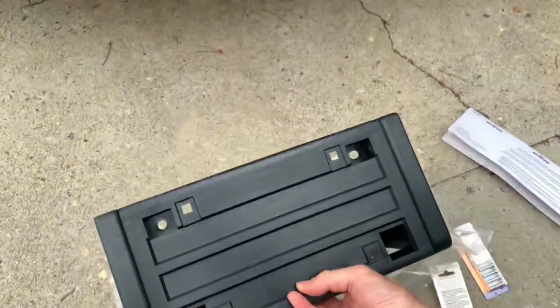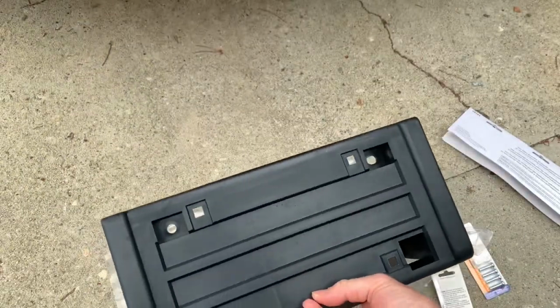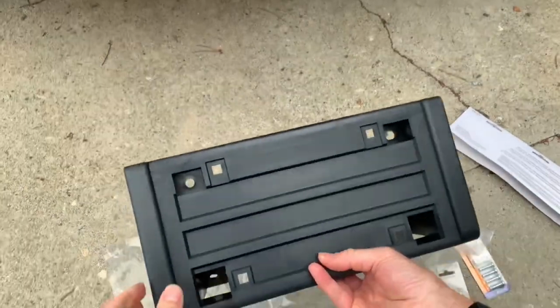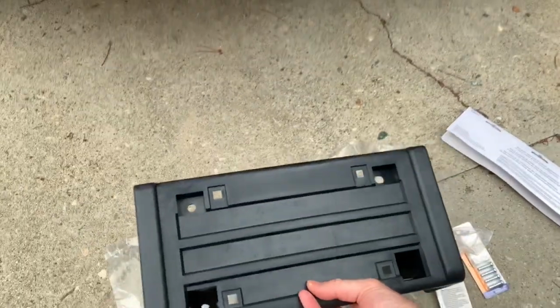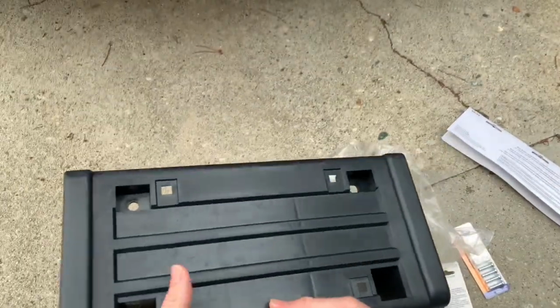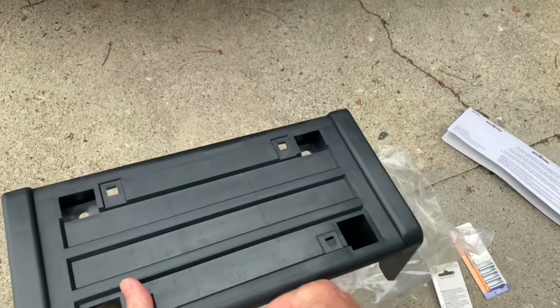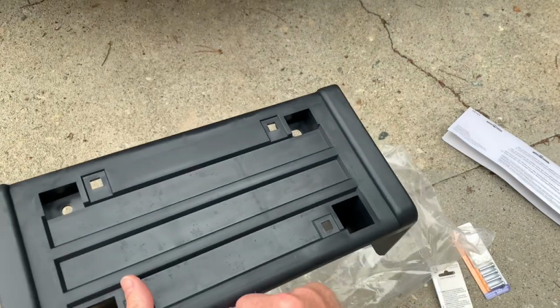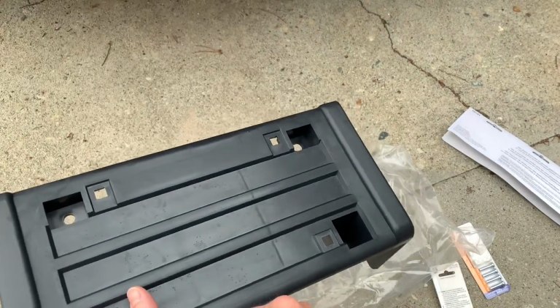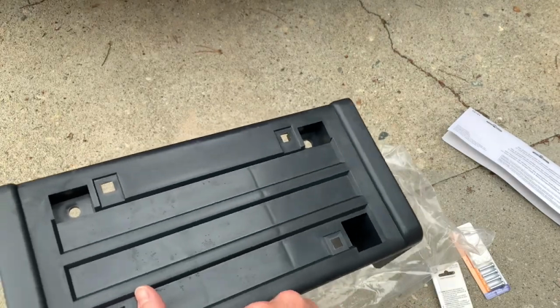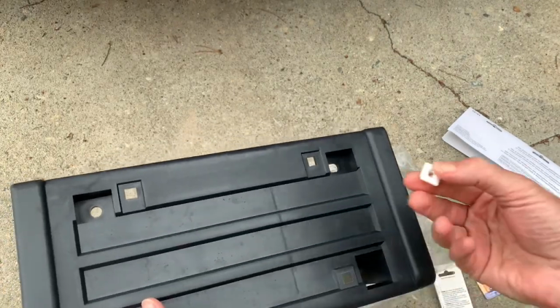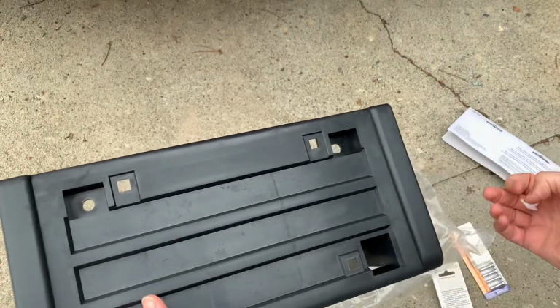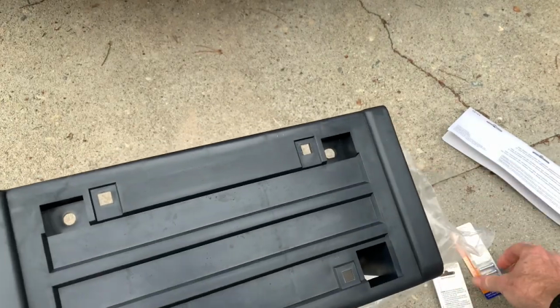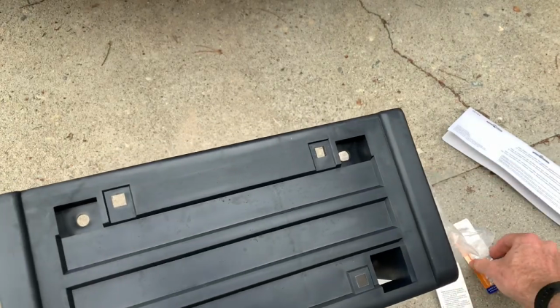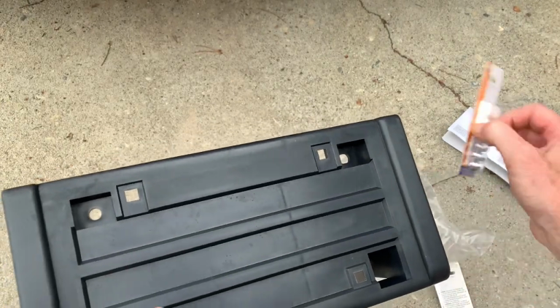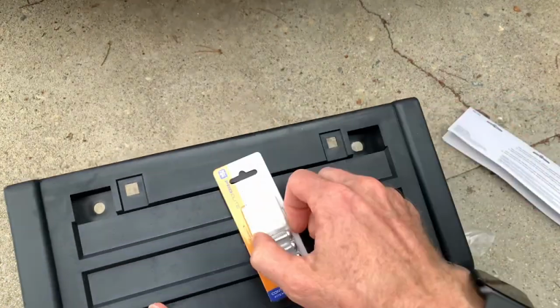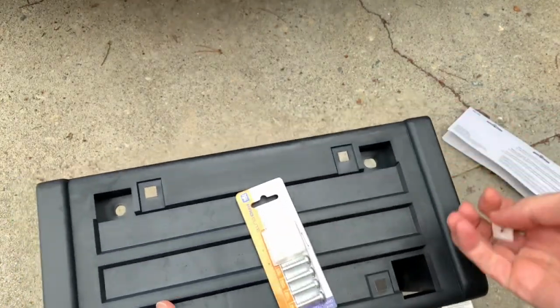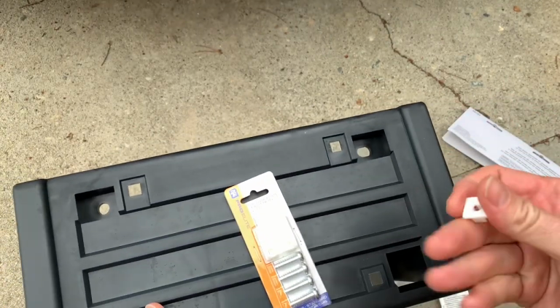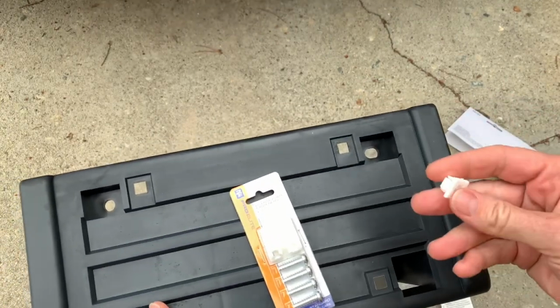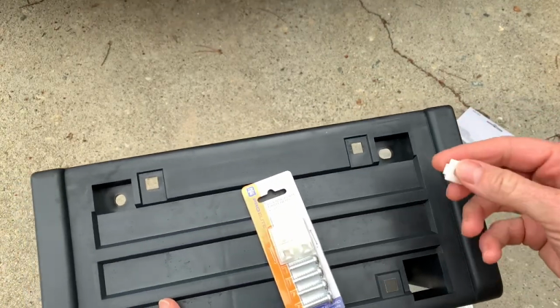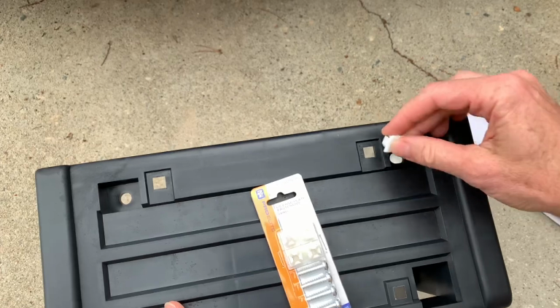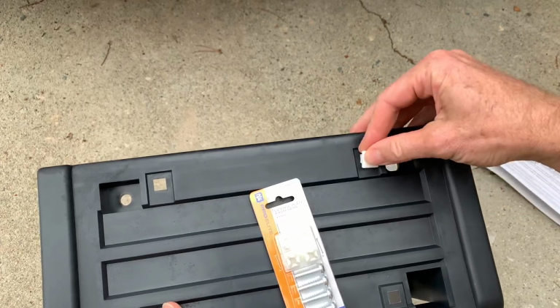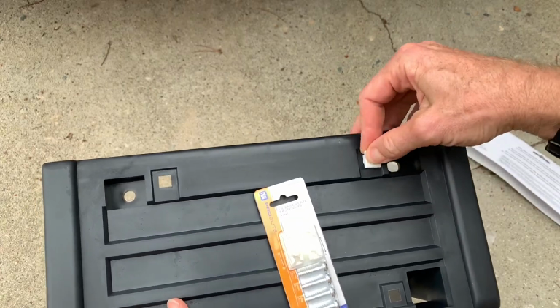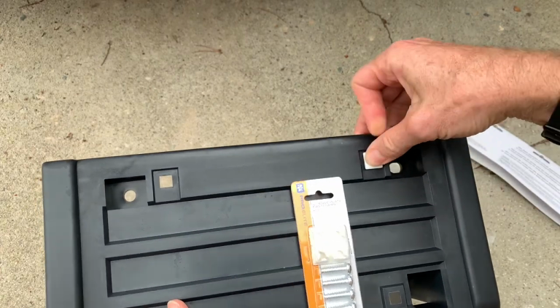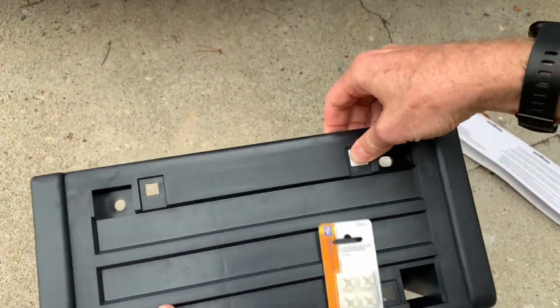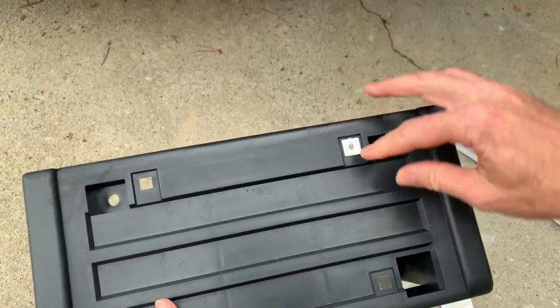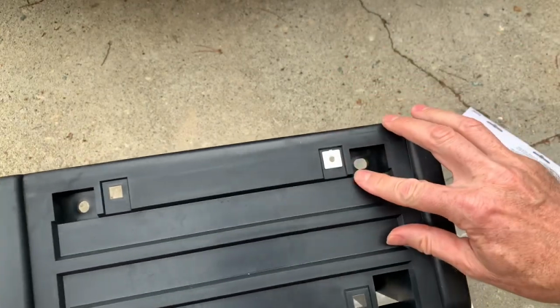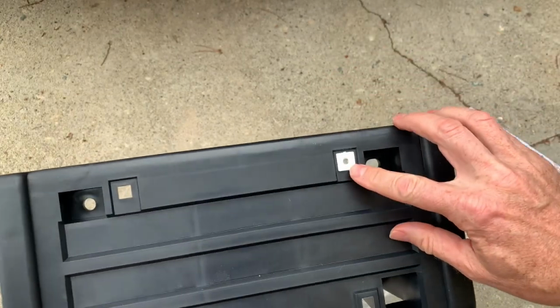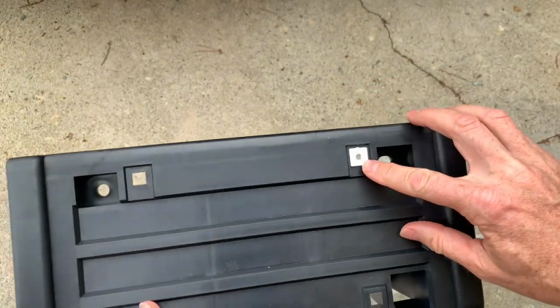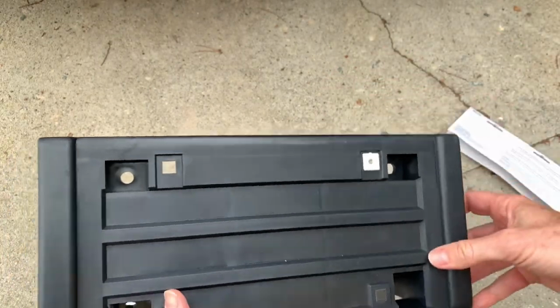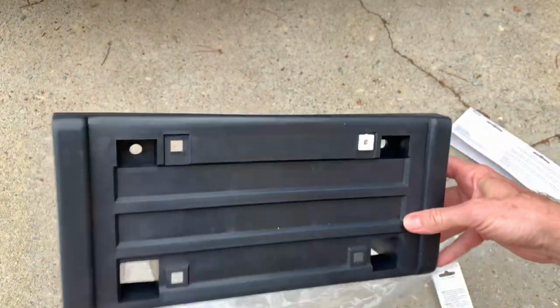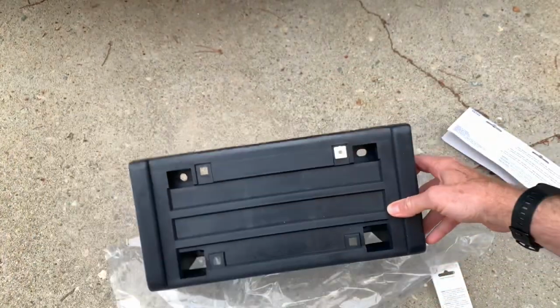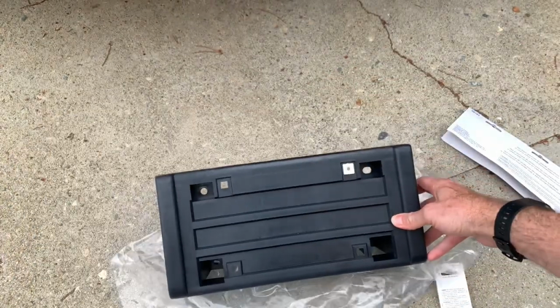The only thing you'll want to do while you're at the auto parts store is buy some of these little plastic license plate inserts and snap them in, so that you'll have something to screw your license plate into and then you'll be legal.